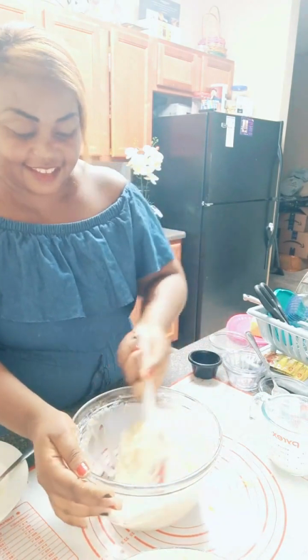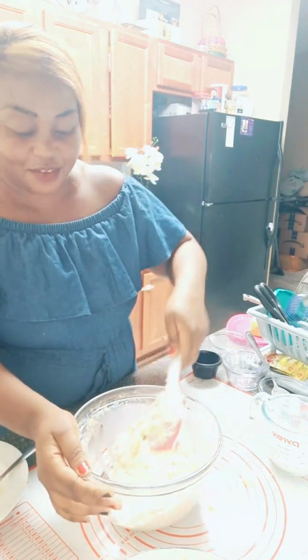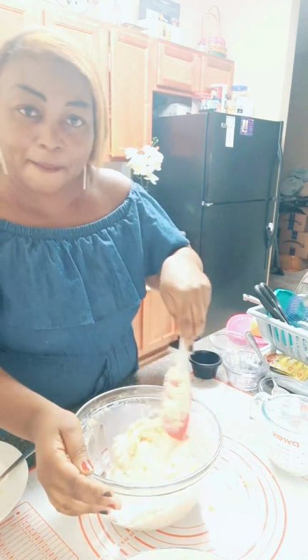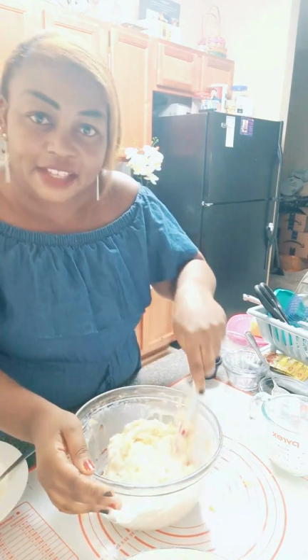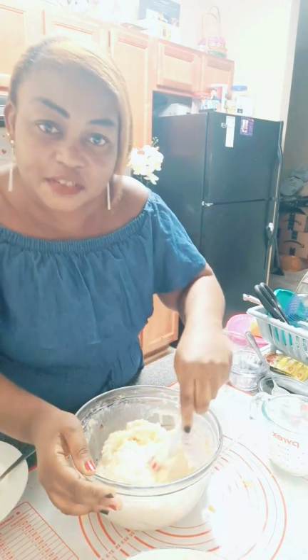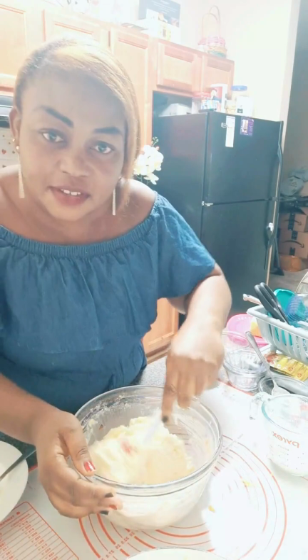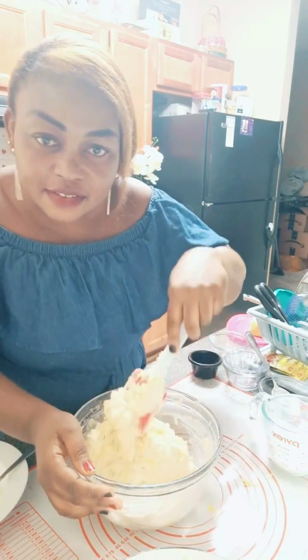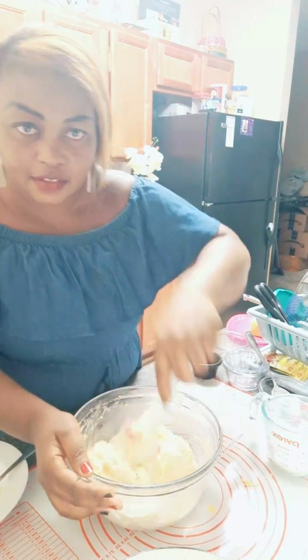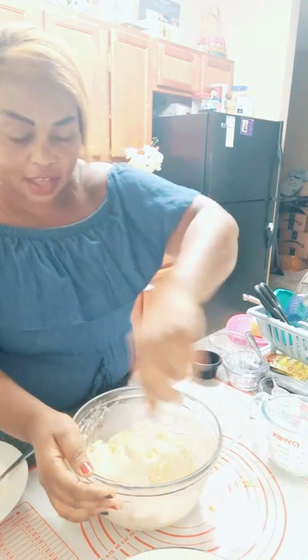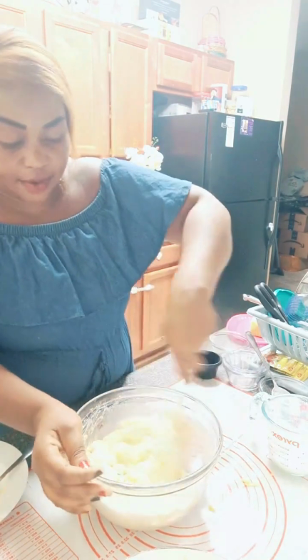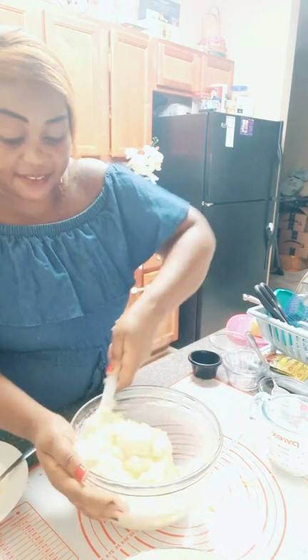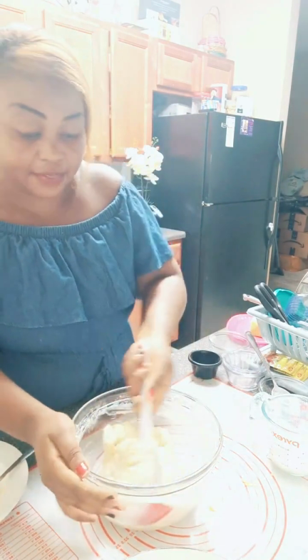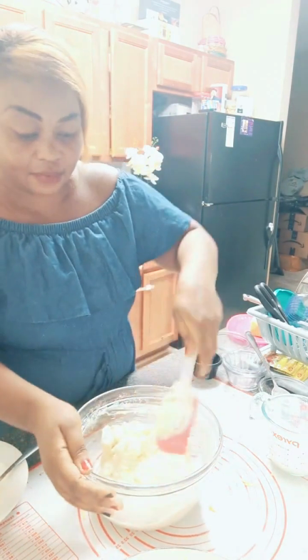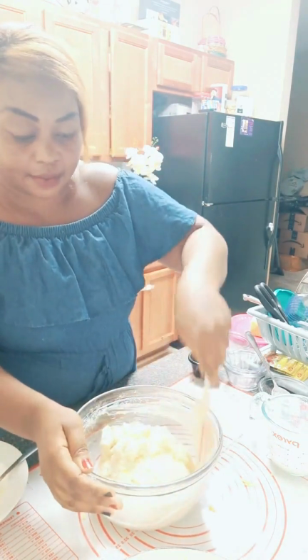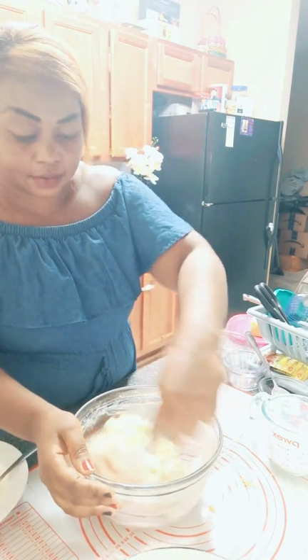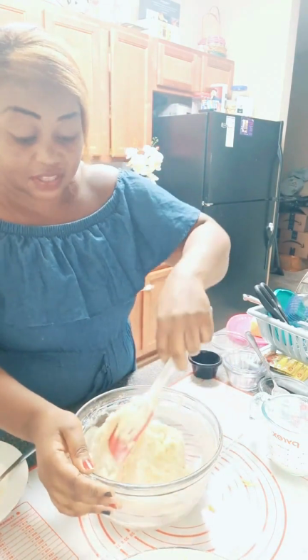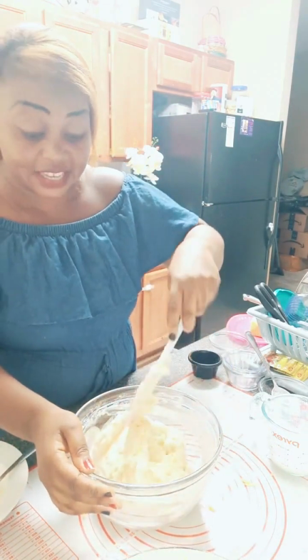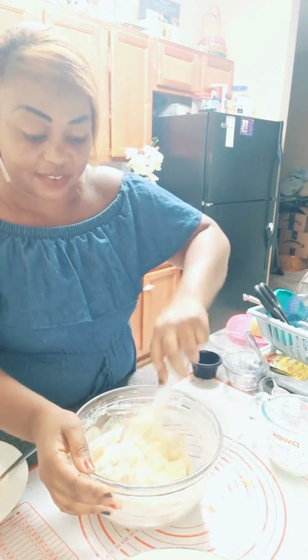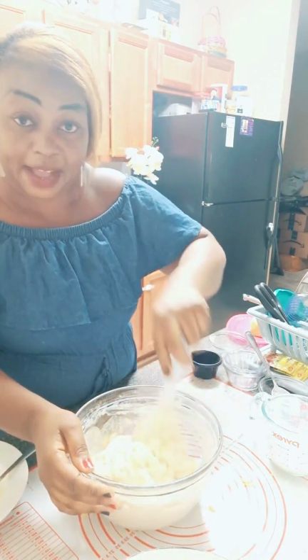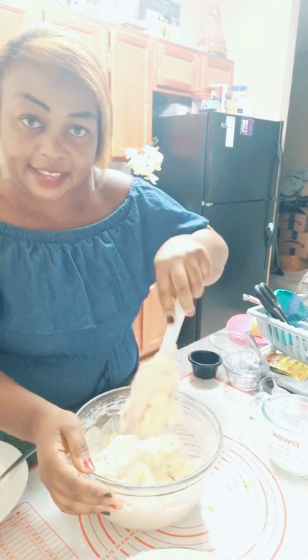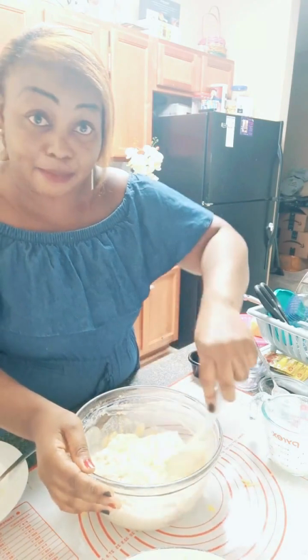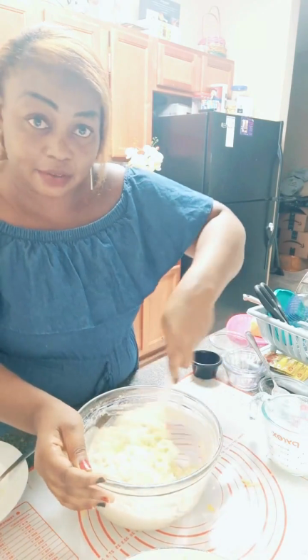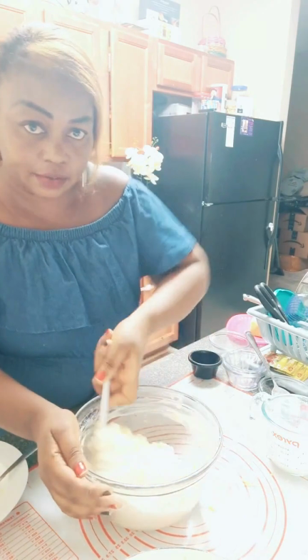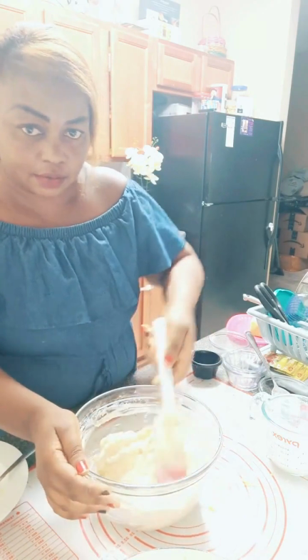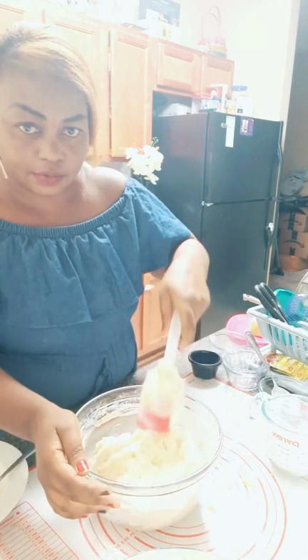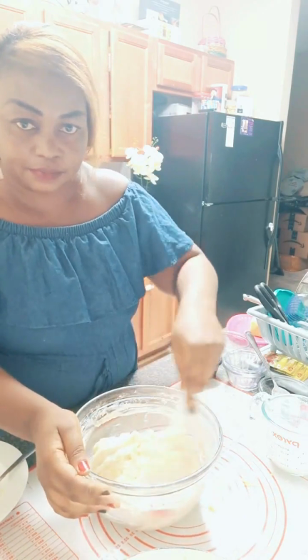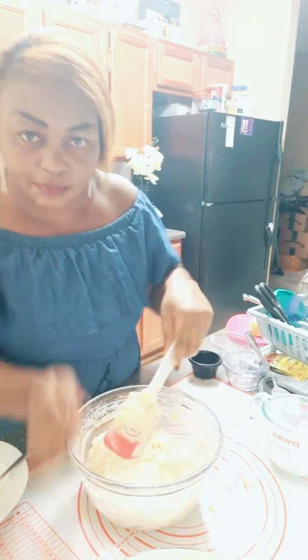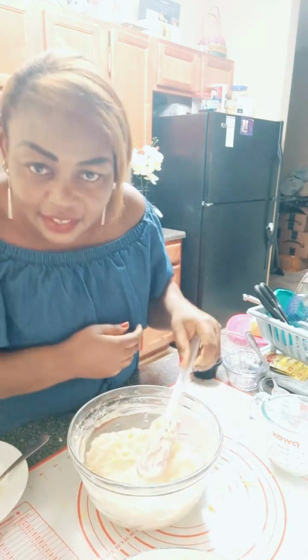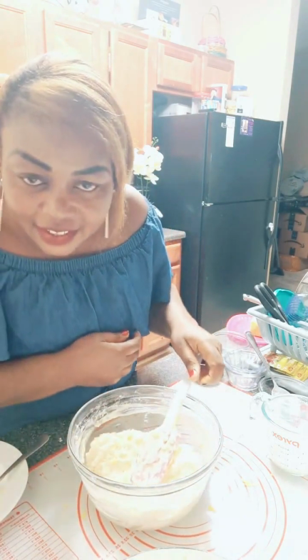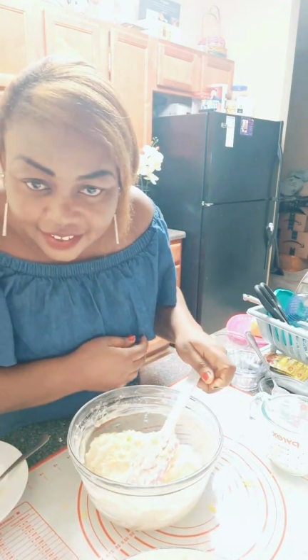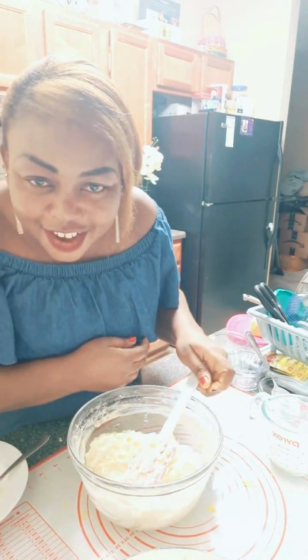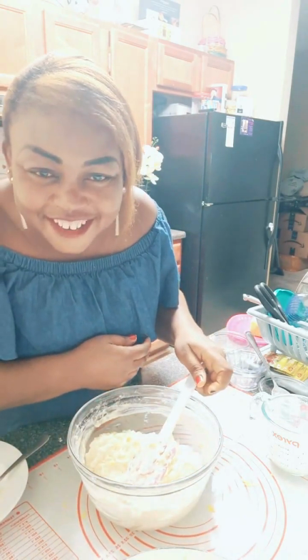I'm making cheese biscuits. I've already mixed everything together, and the last ingredient I'm adding in is the milk.